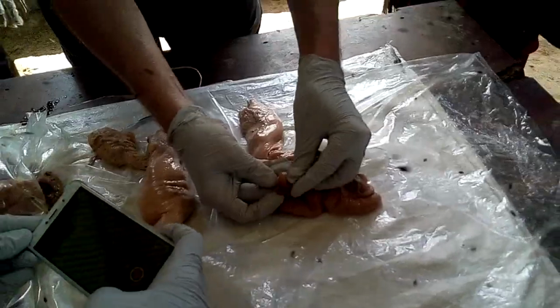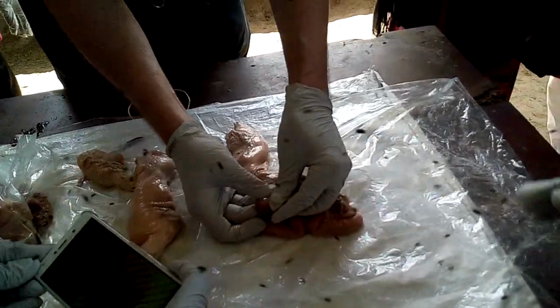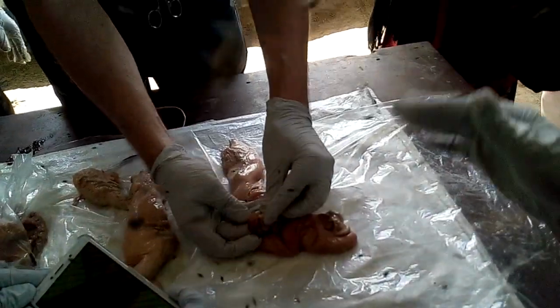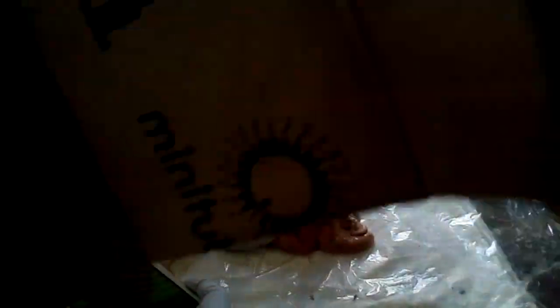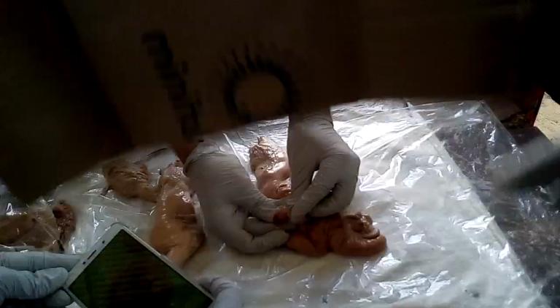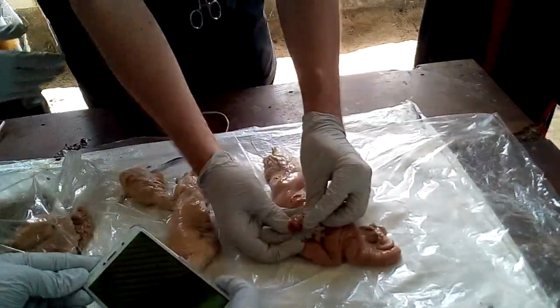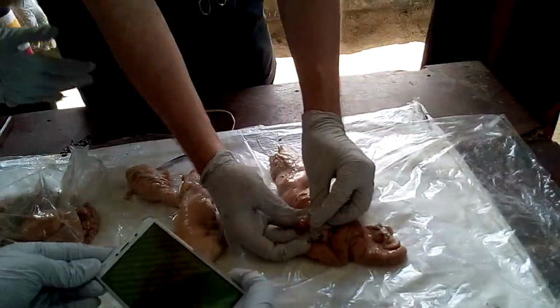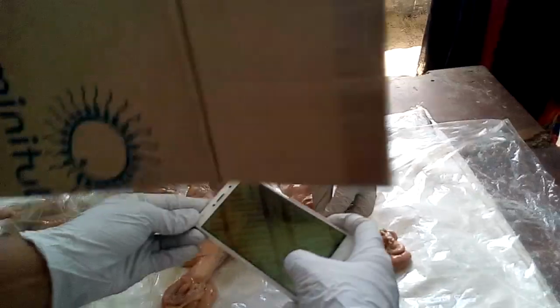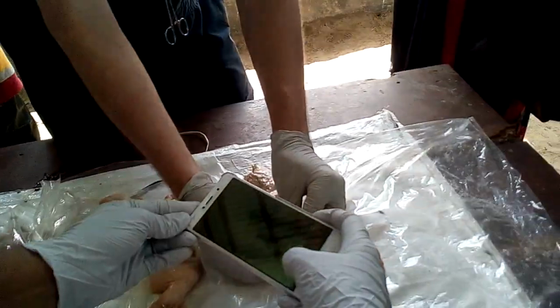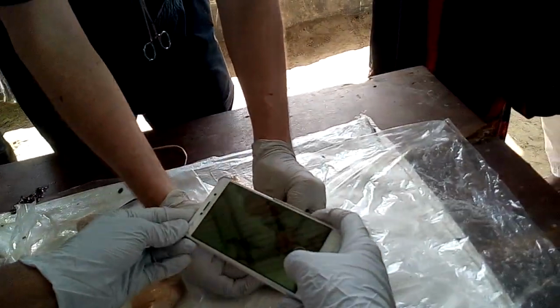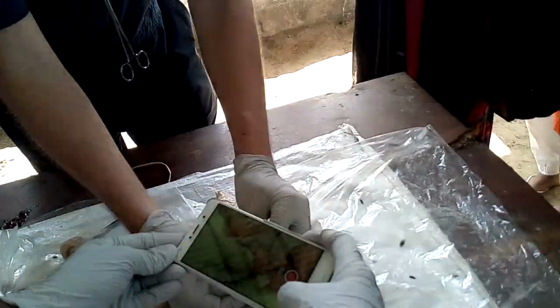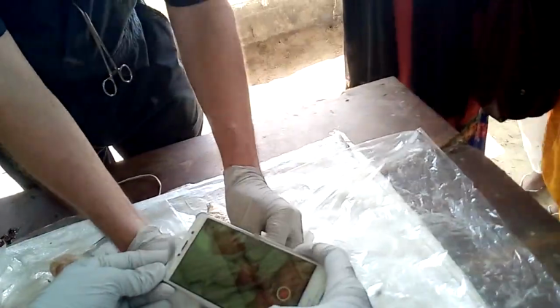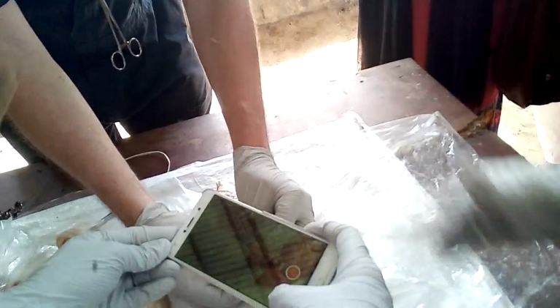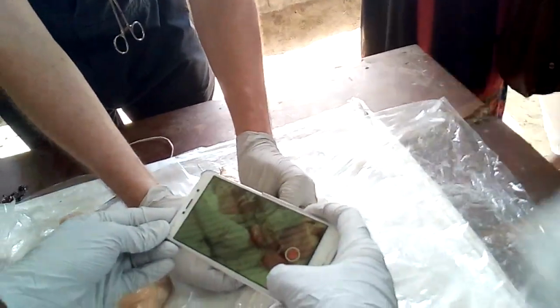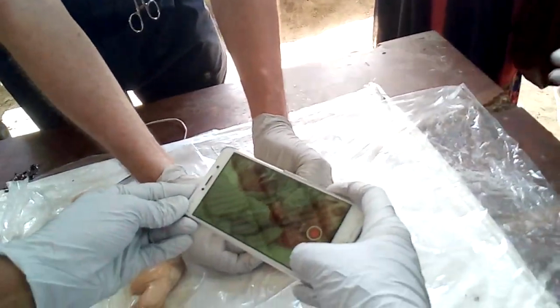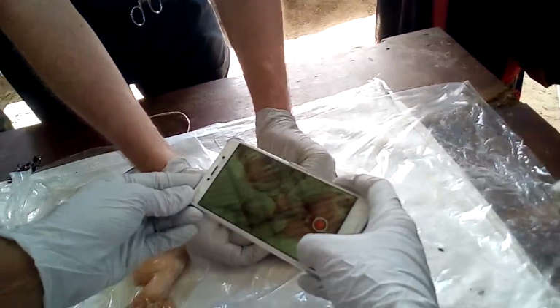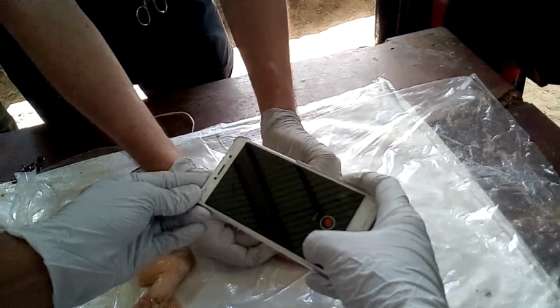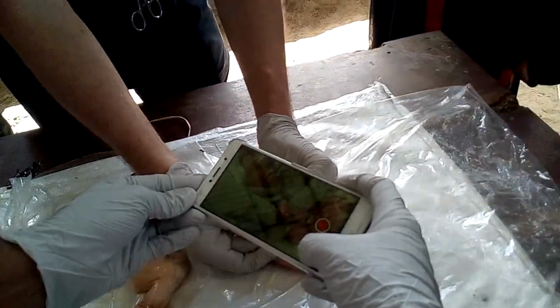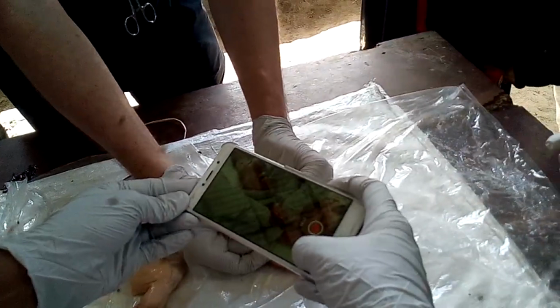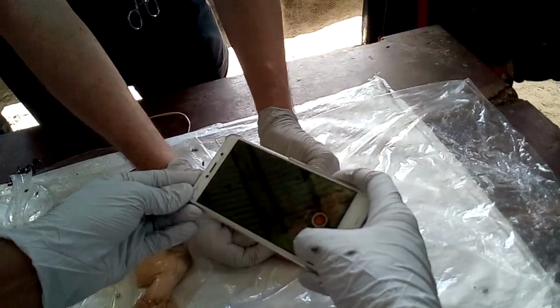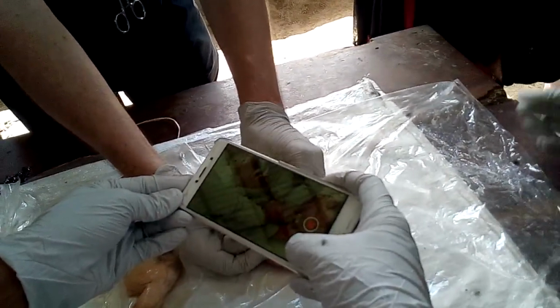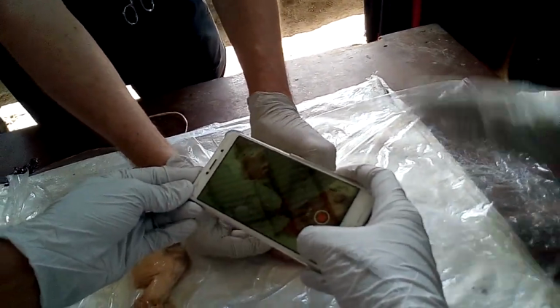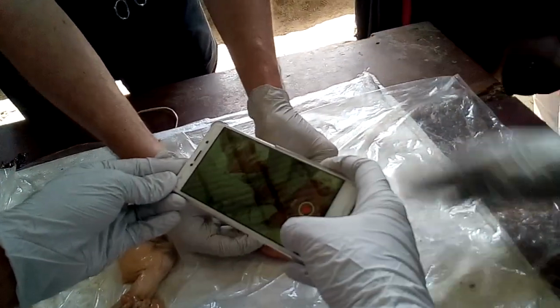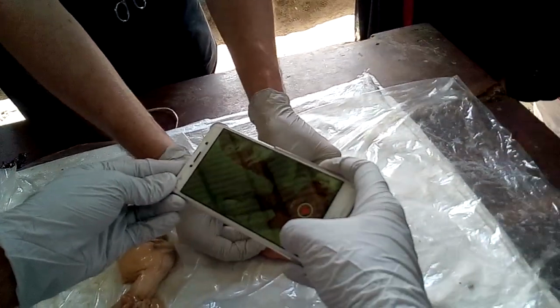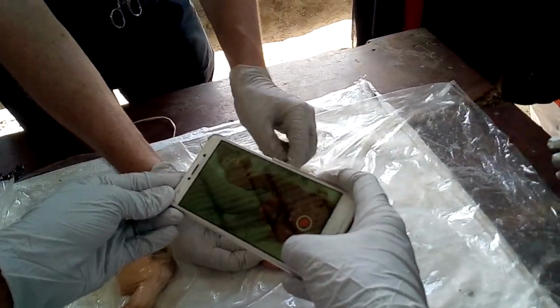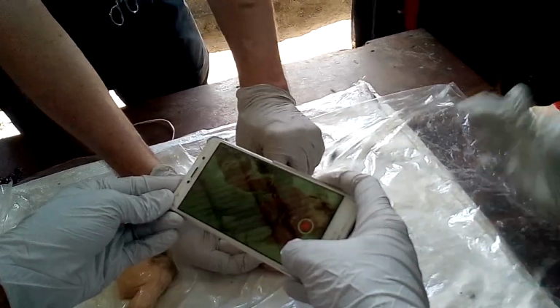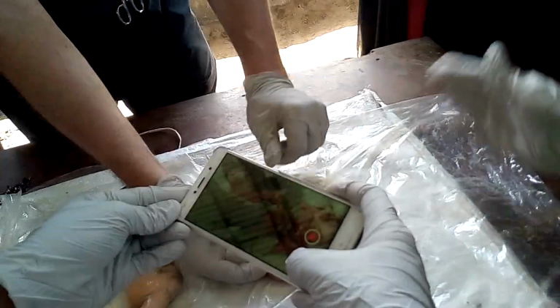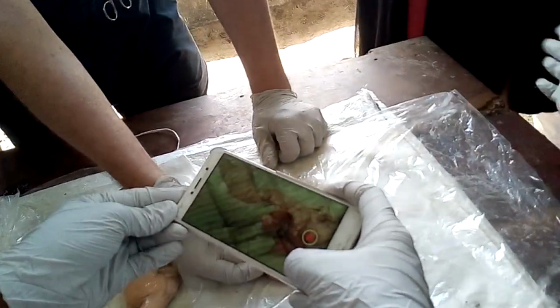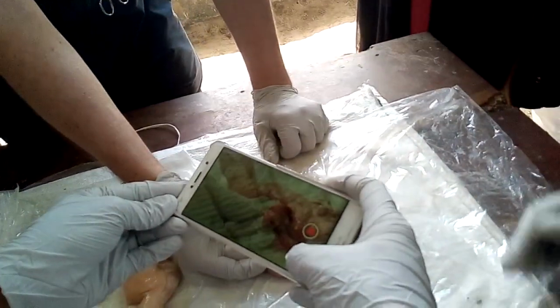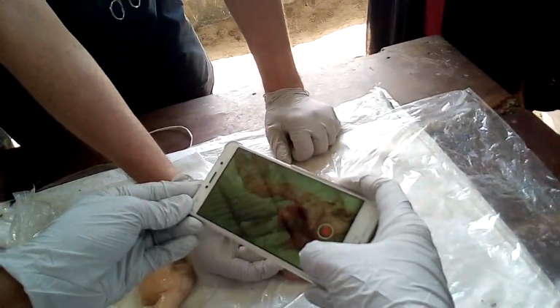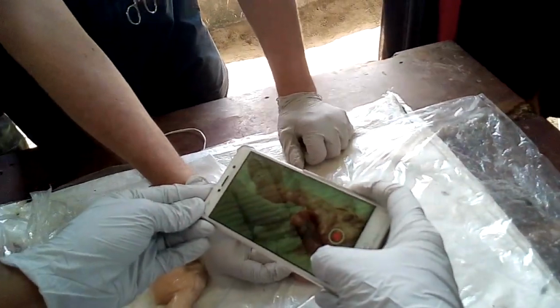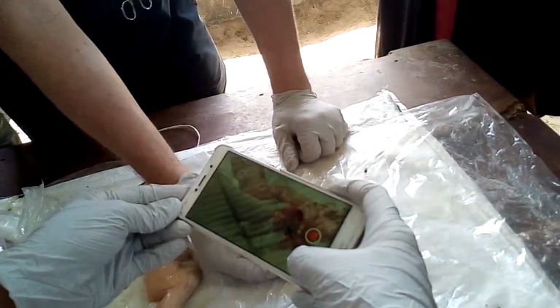If we look from the outside, the corpus luteum does not look very big. But on the inside, it's almost 50% of the tissue.